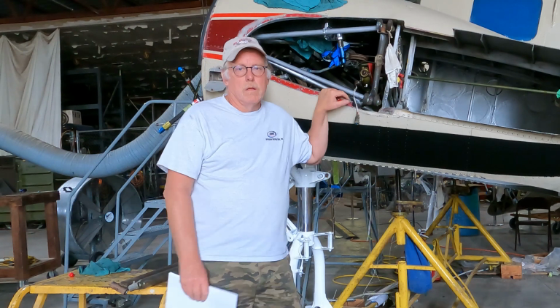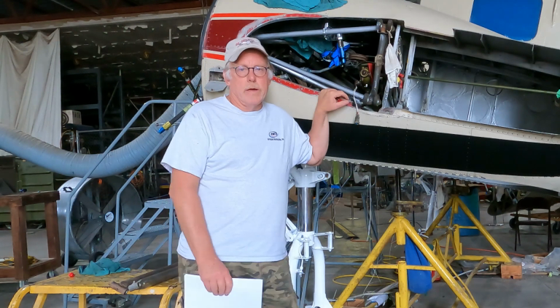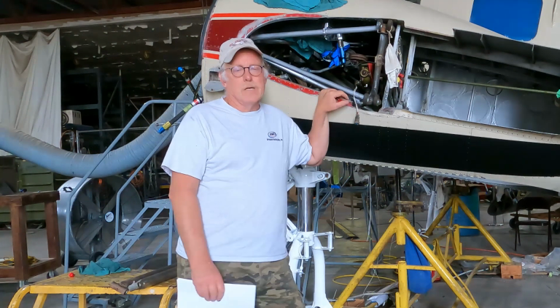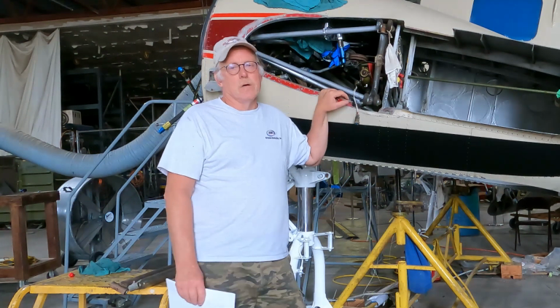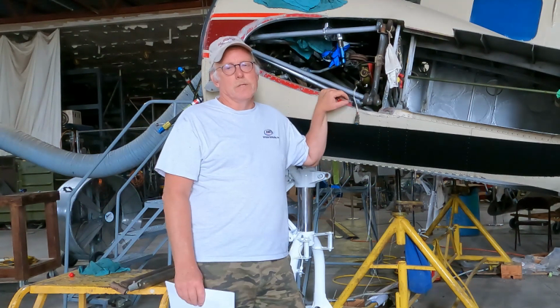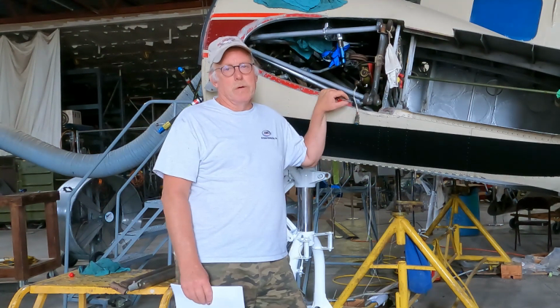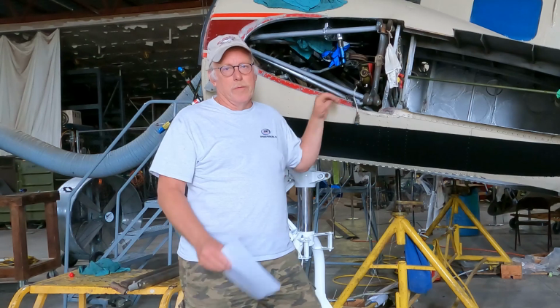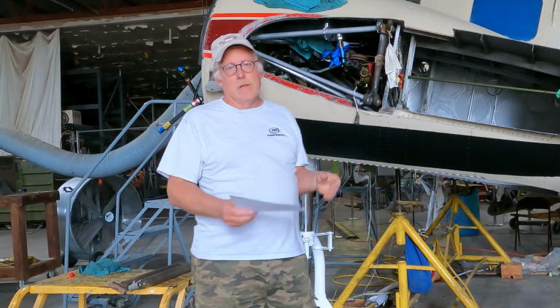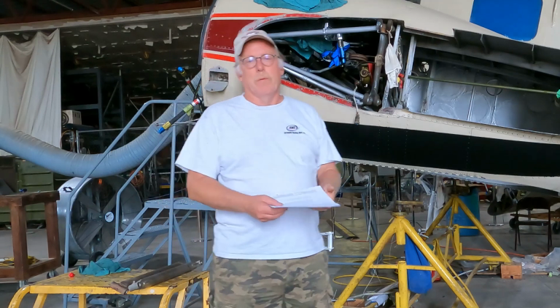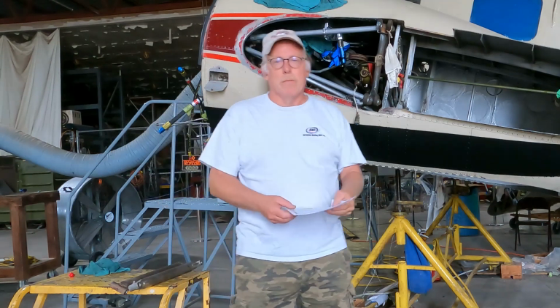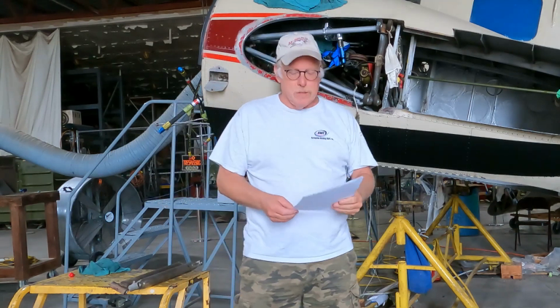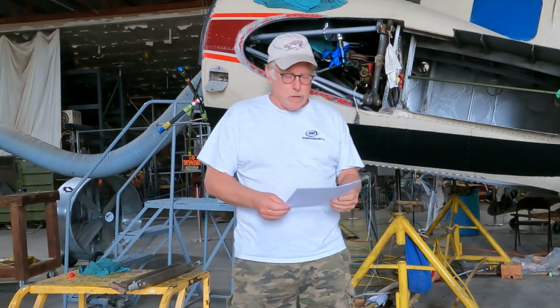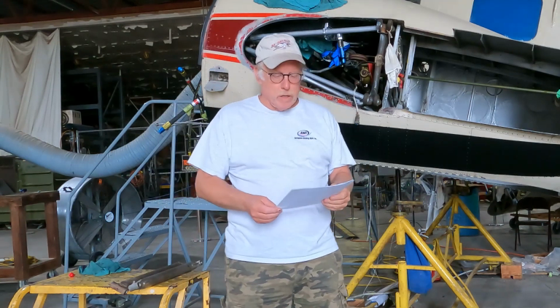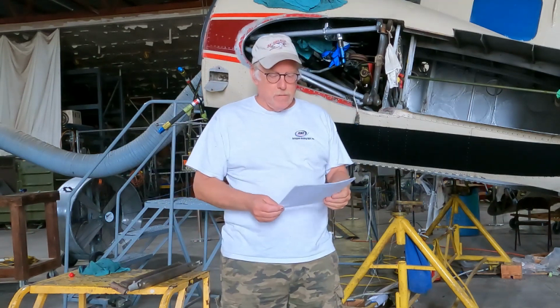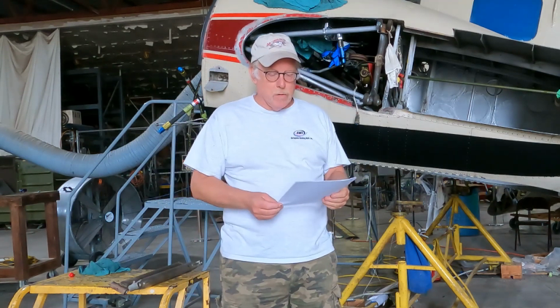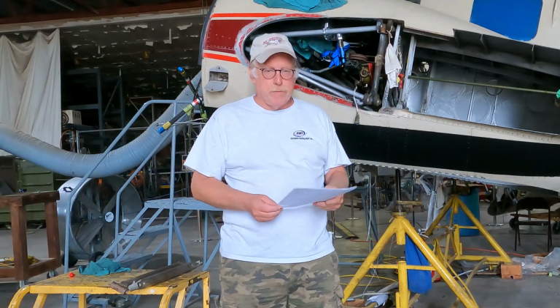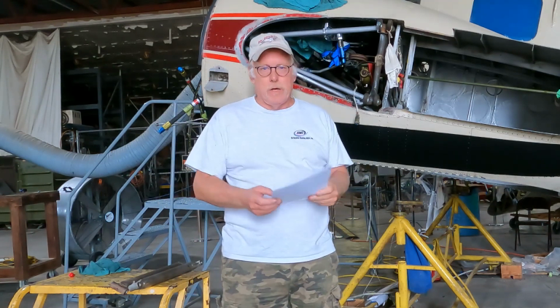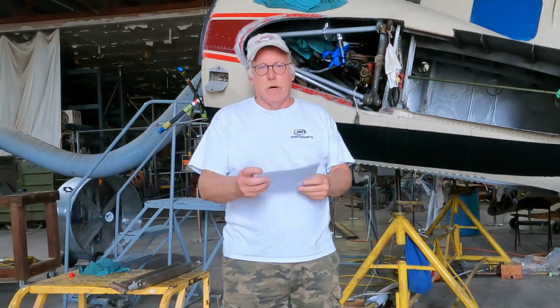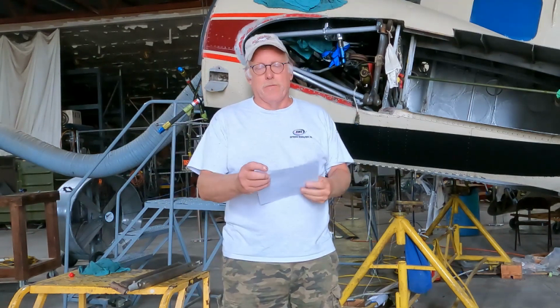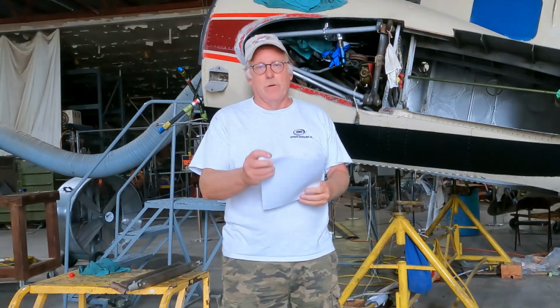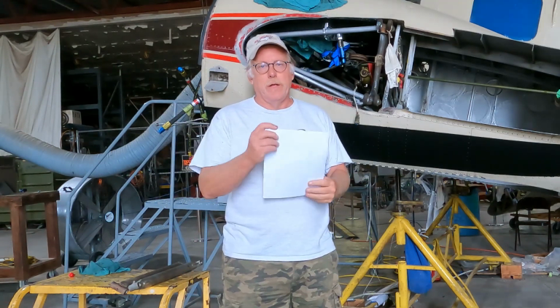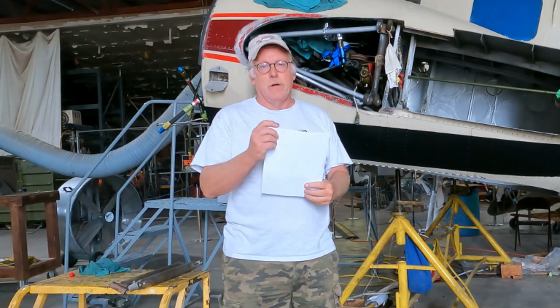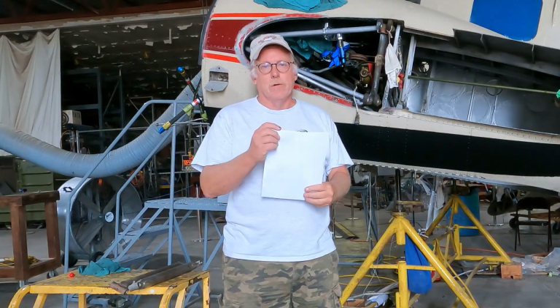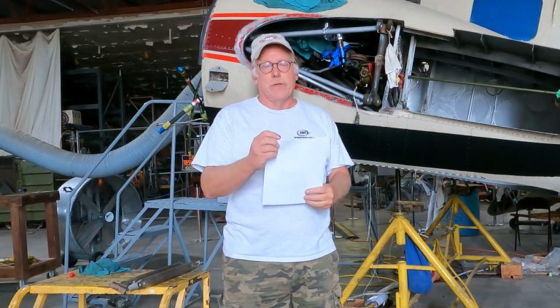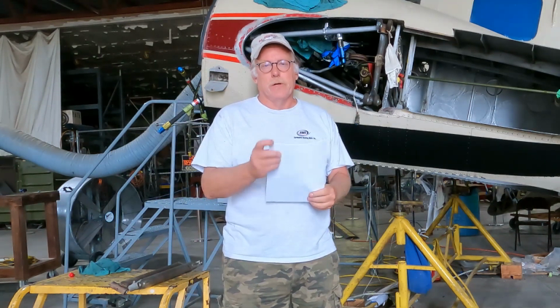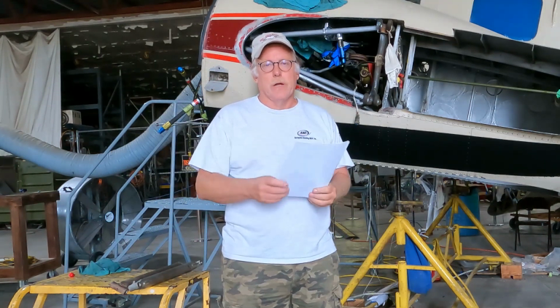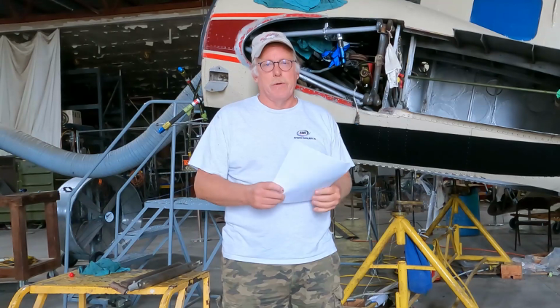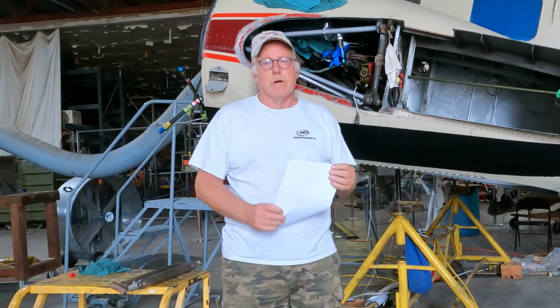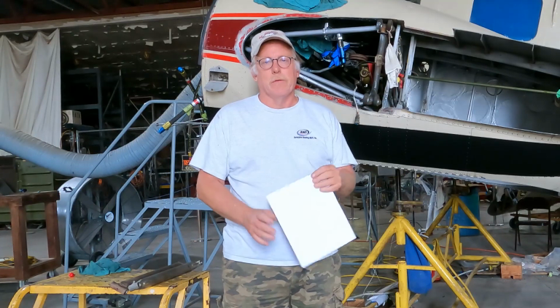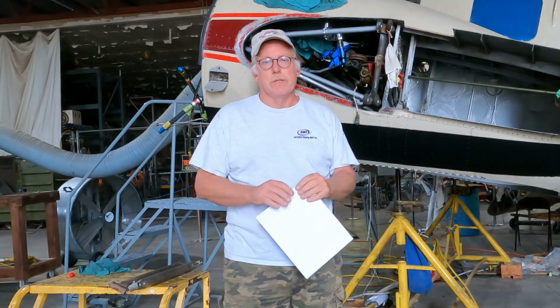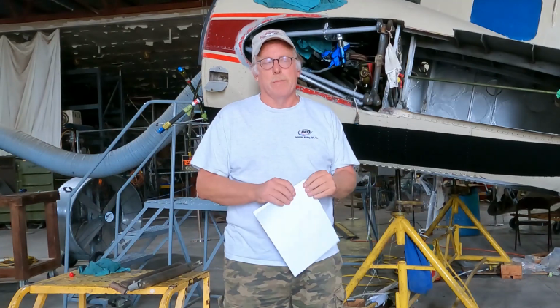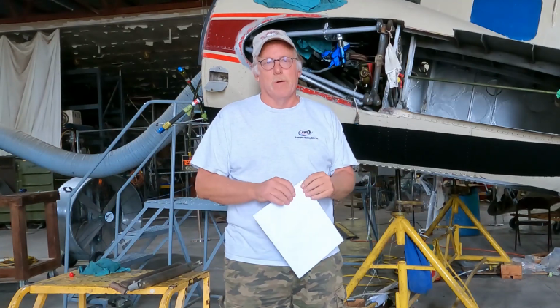Hey guys, how's it going? This is Bill with the Hollywood Bomber. Just want to give you an update for you C-18 owners out there trying to keep your aircraft in the best shape going.